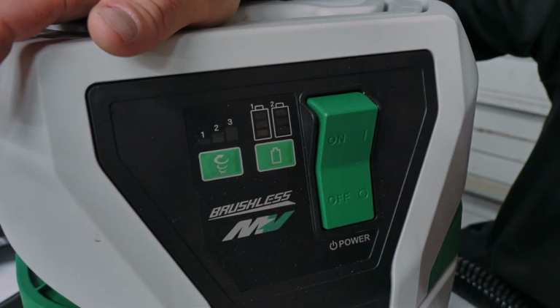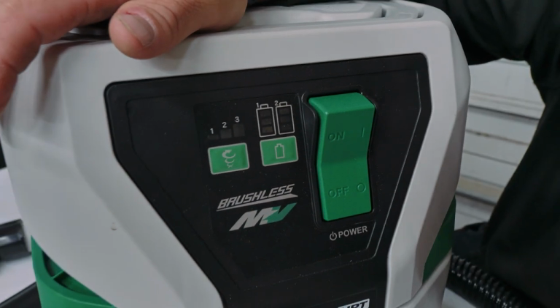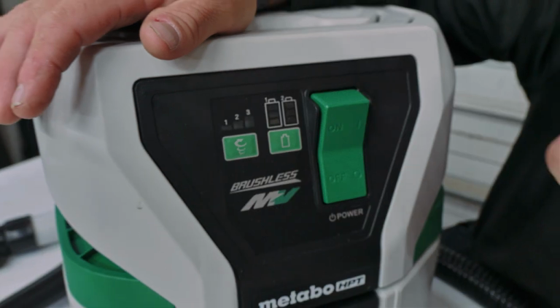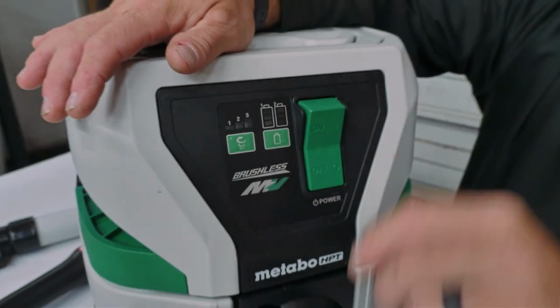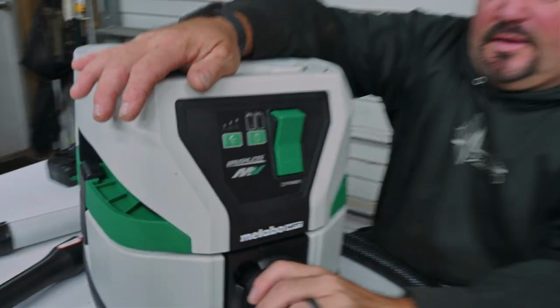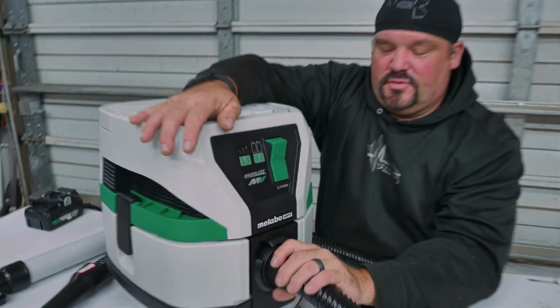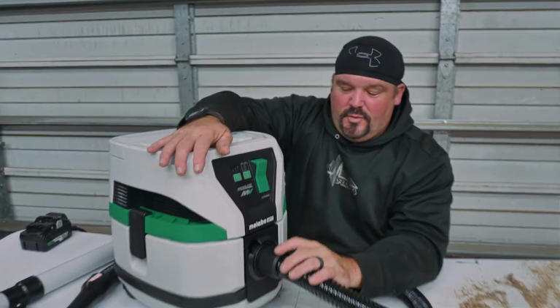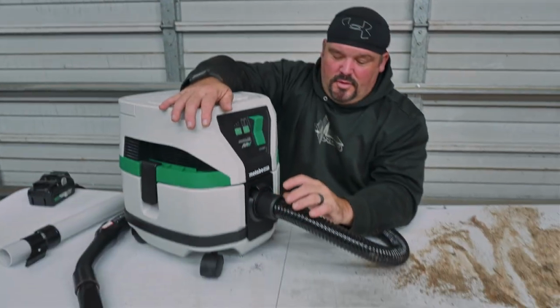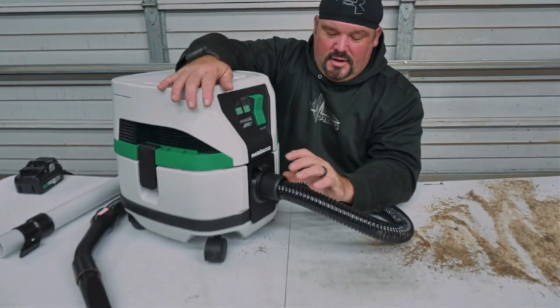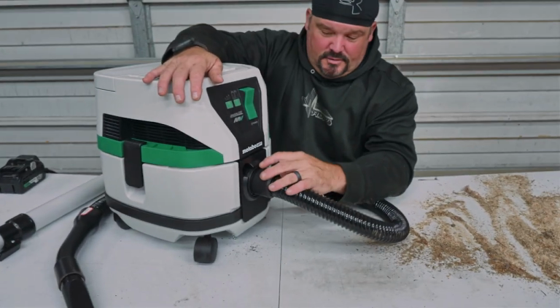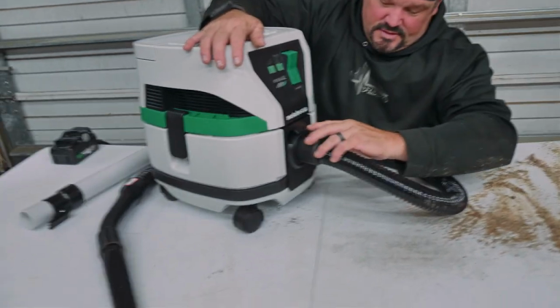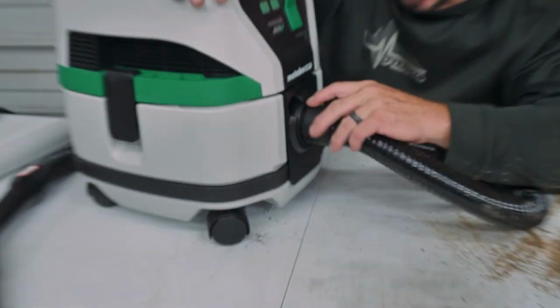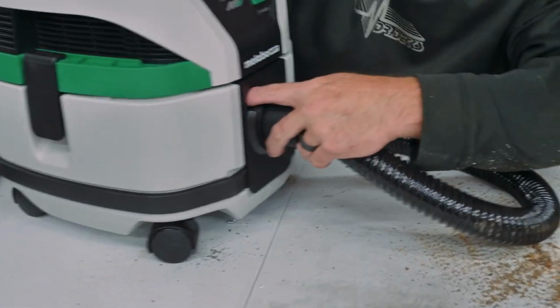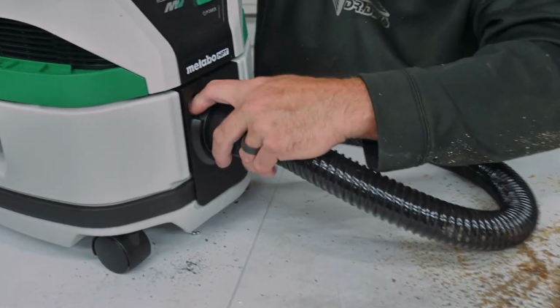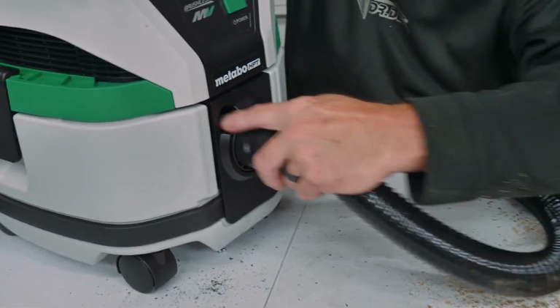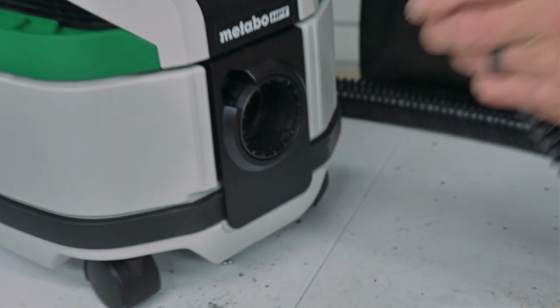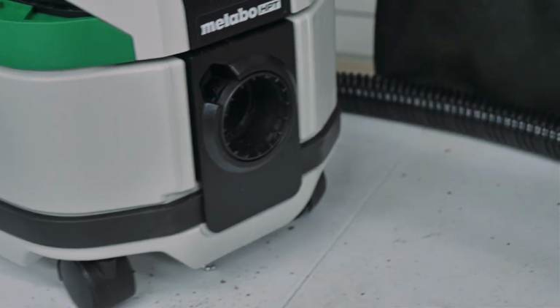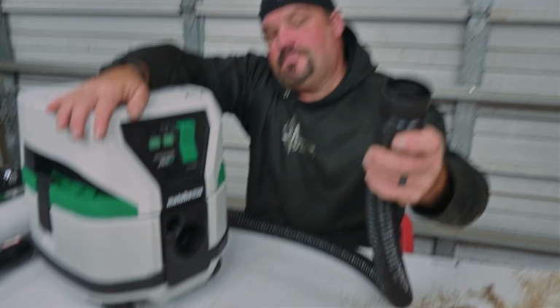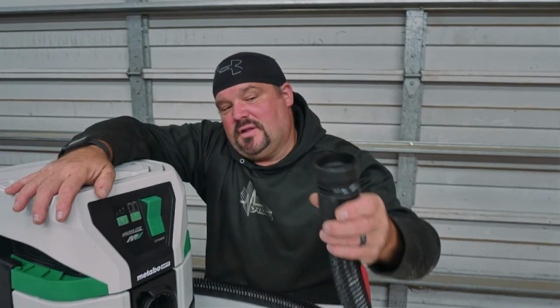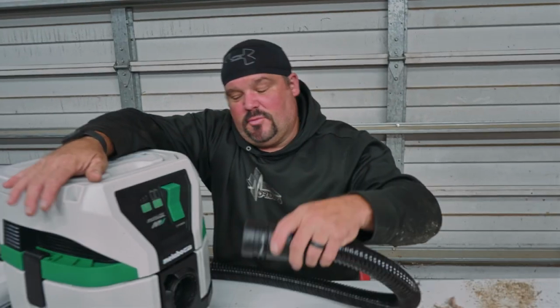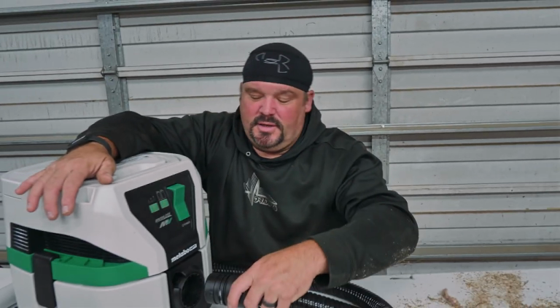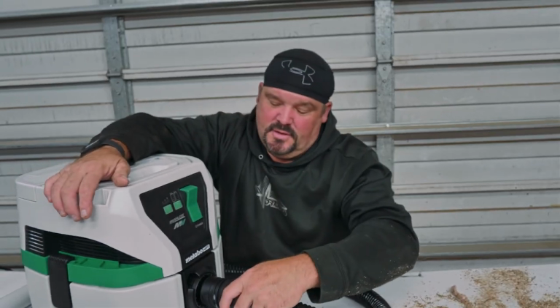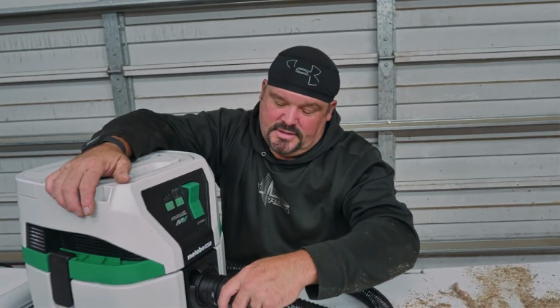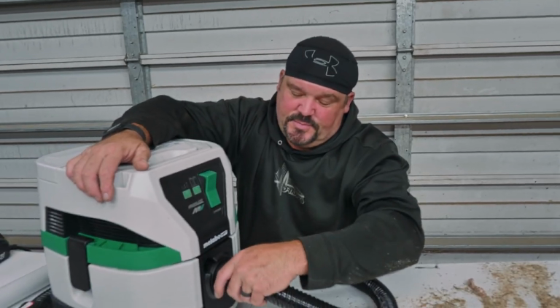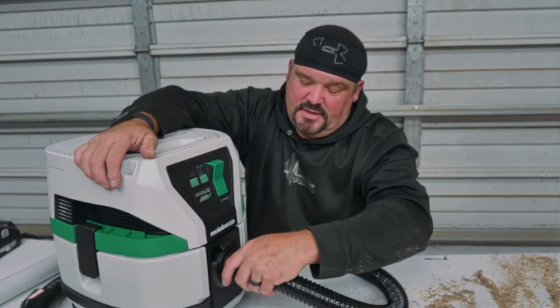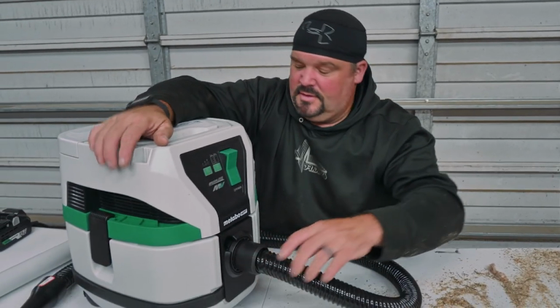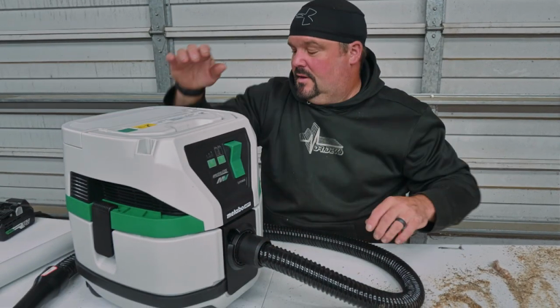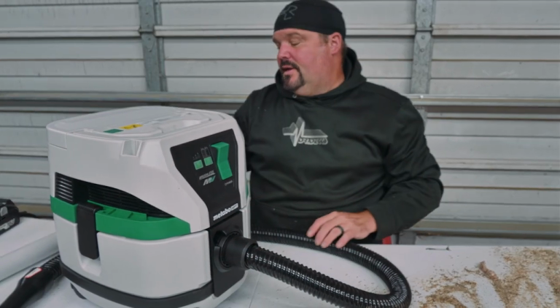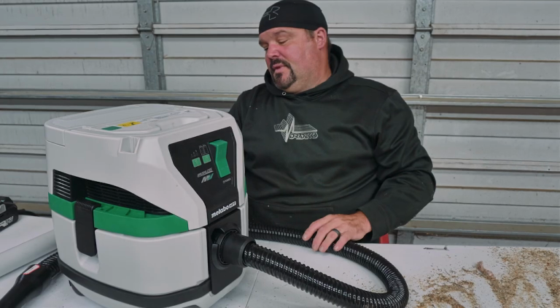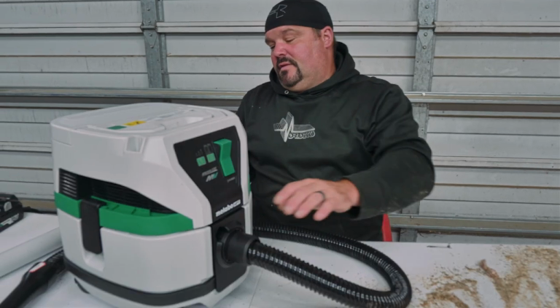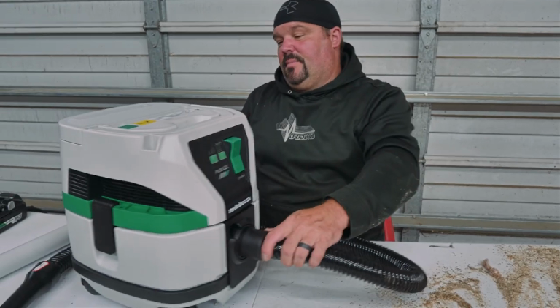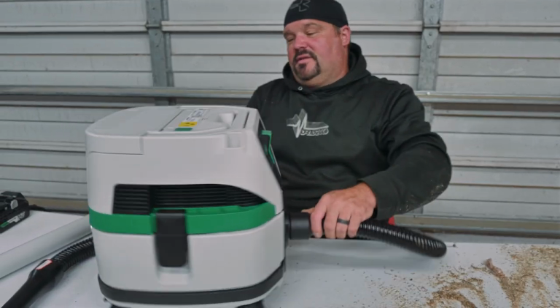There's a removable hose — you just put your finger up in here like that, bam, it's kind of like a quick connect, and it just clicks back in.